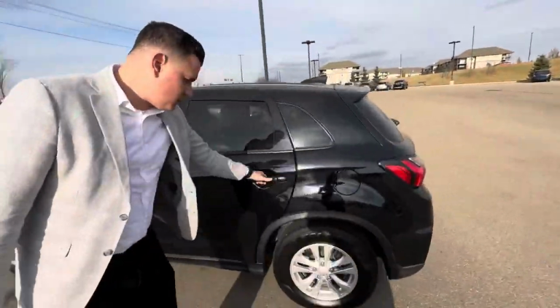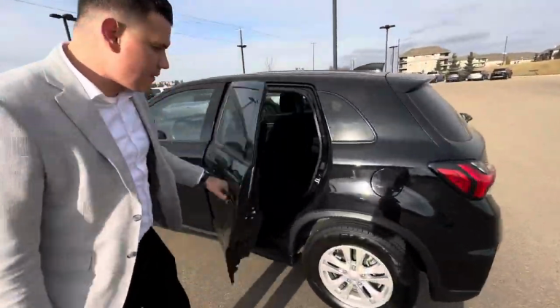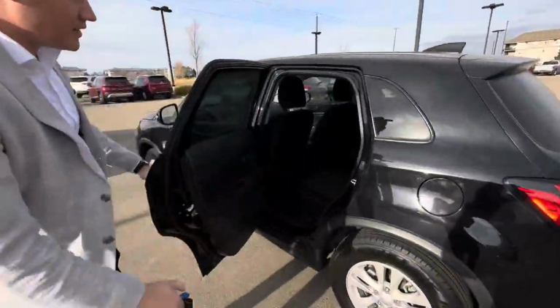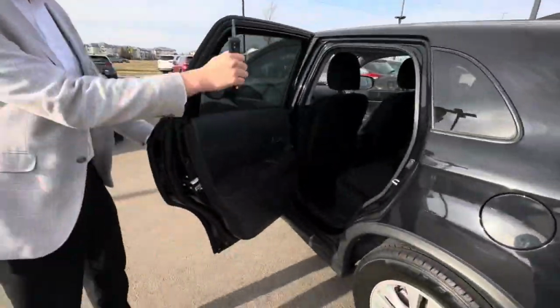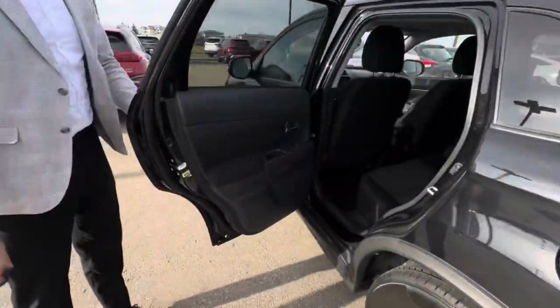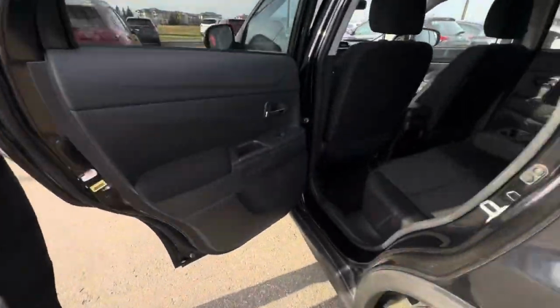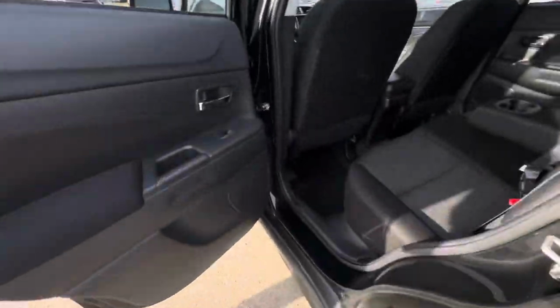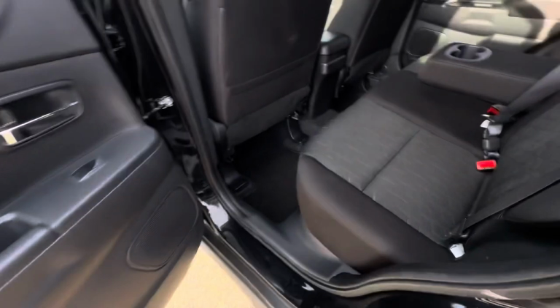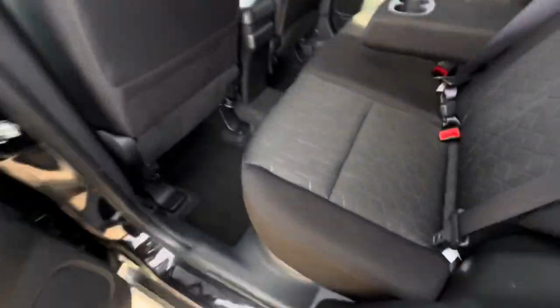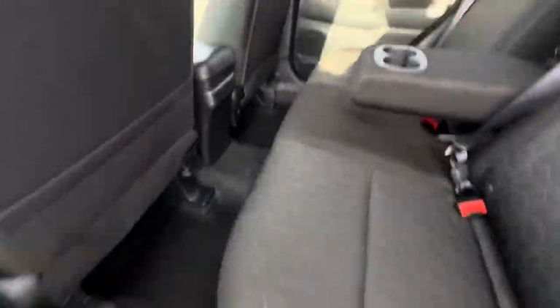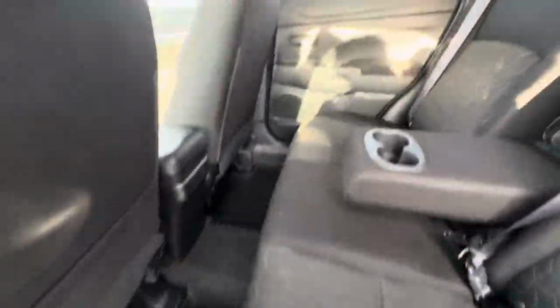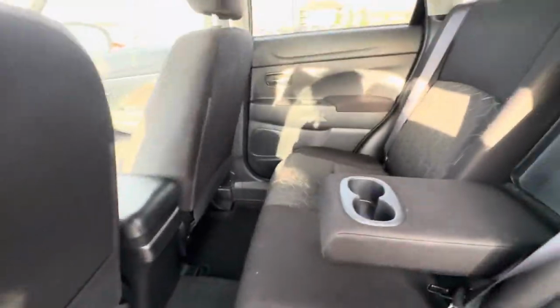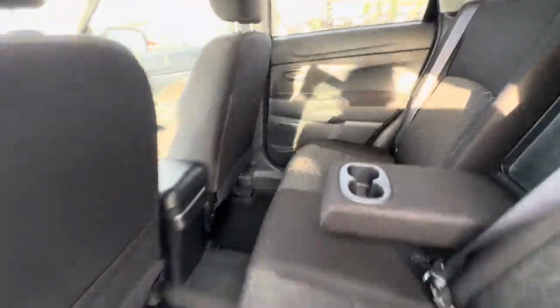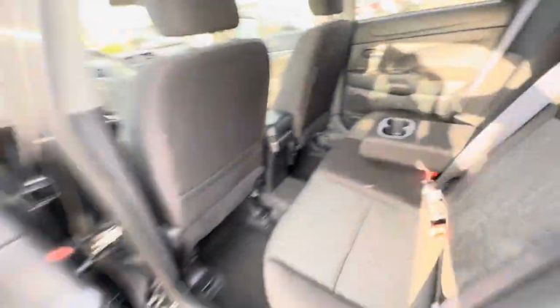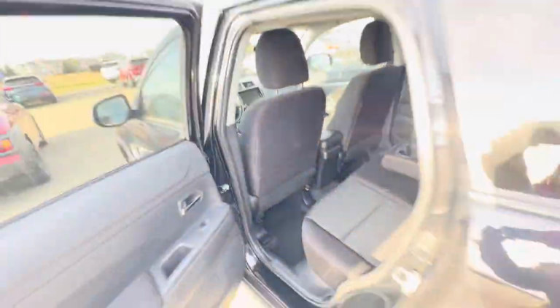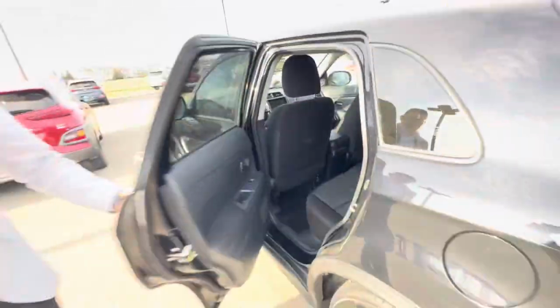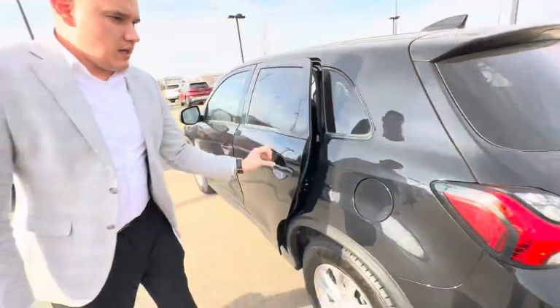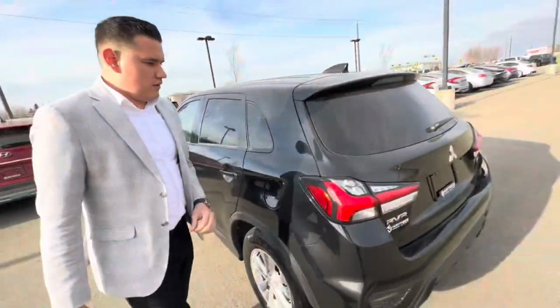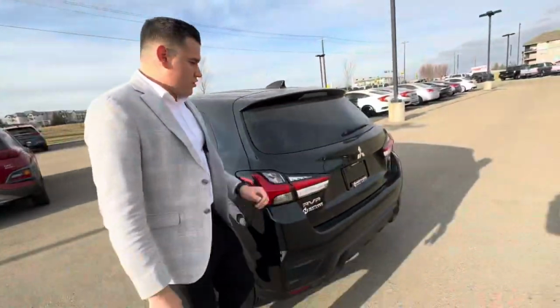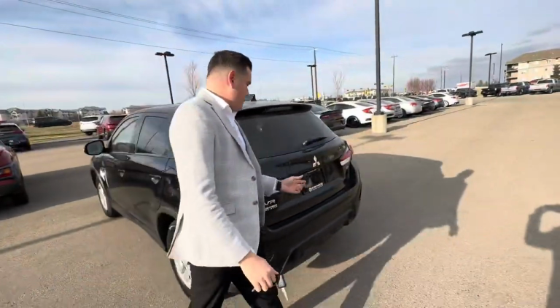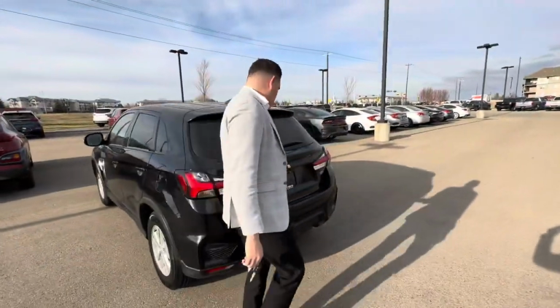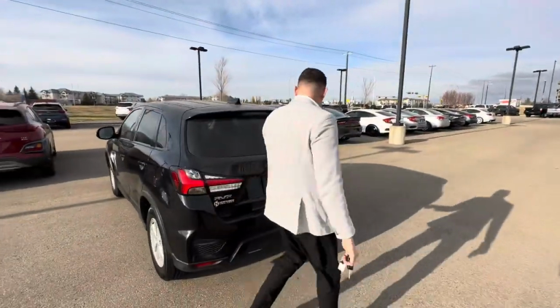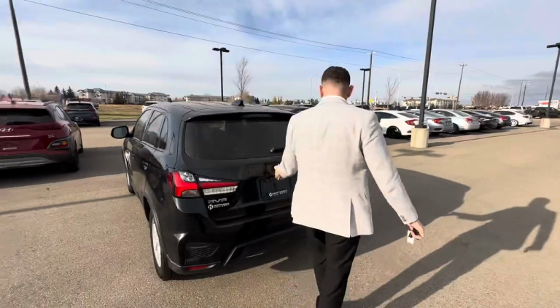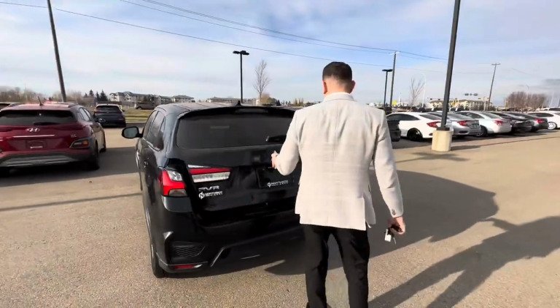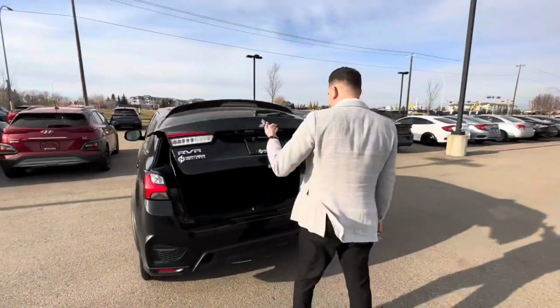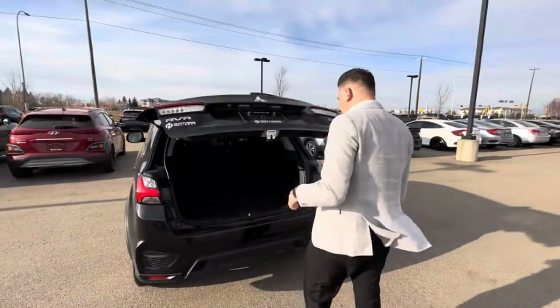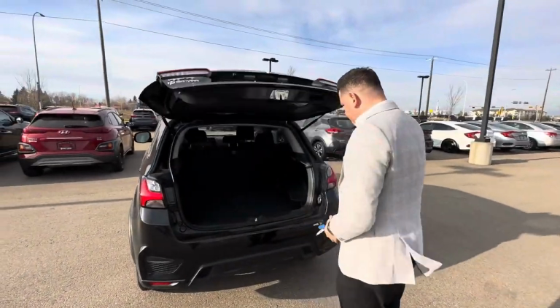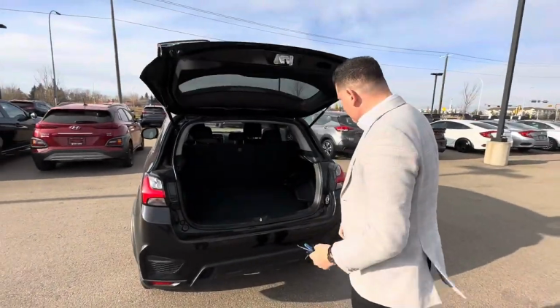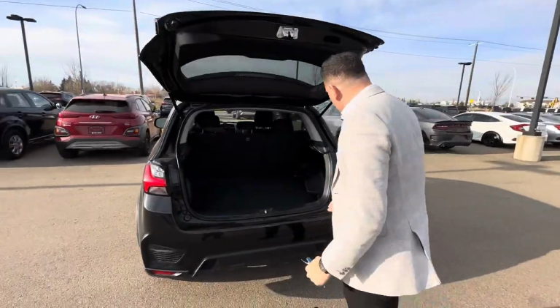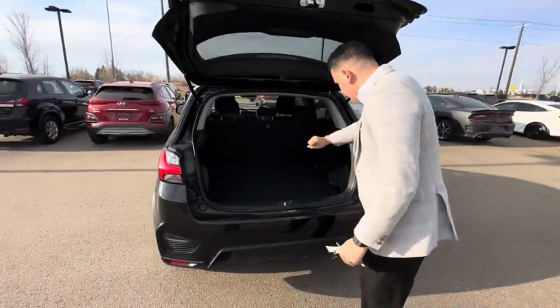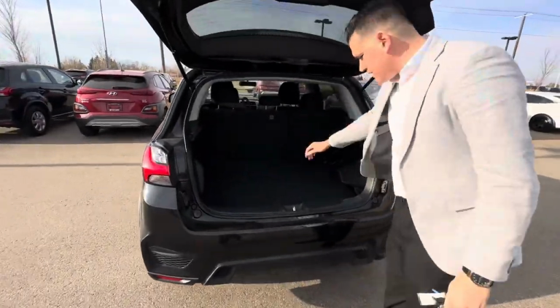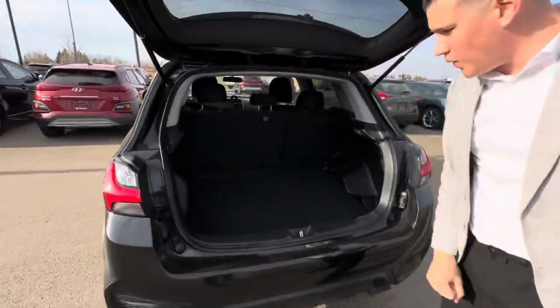In the back, you get tons of room for rear passengers or cargo. And for the trunk space, you can always put the seats down as well.